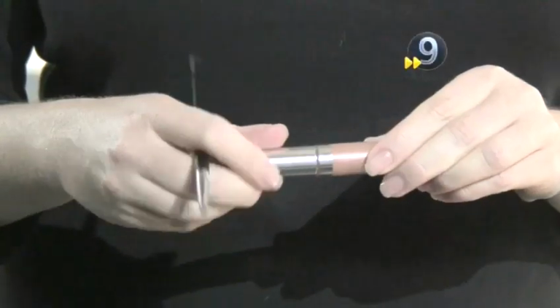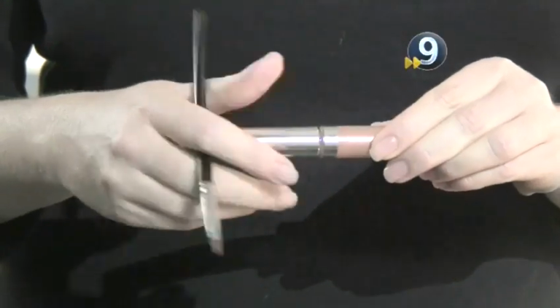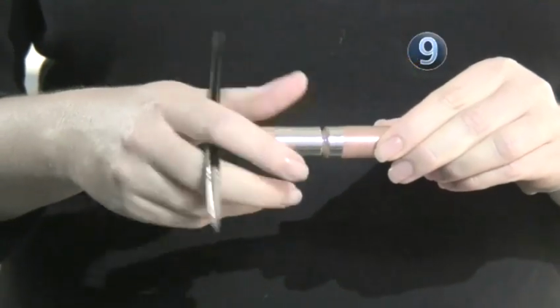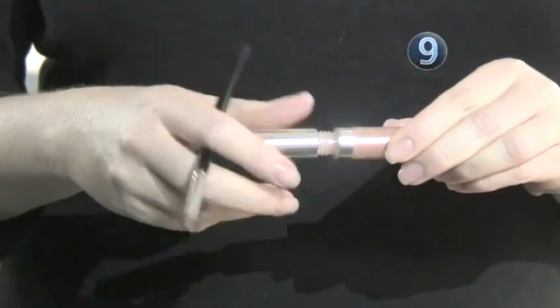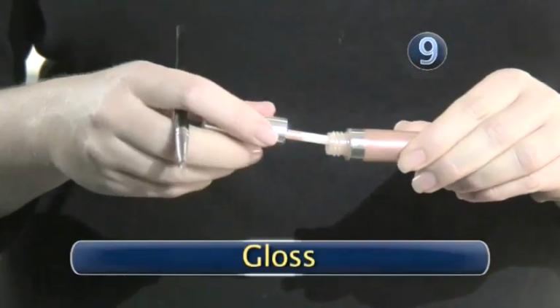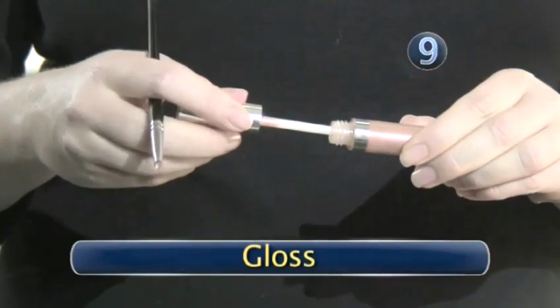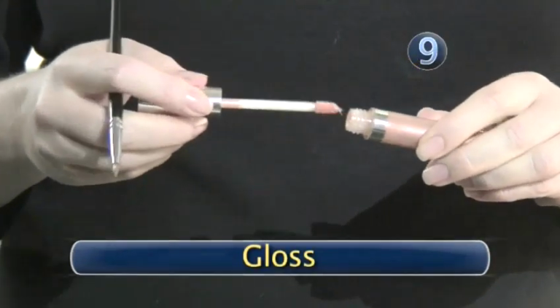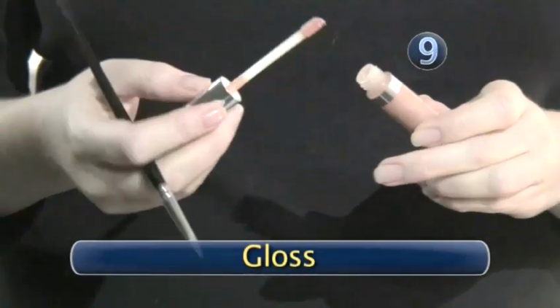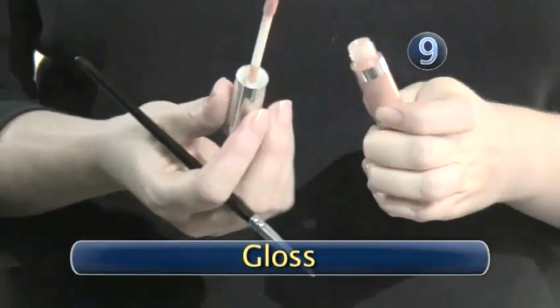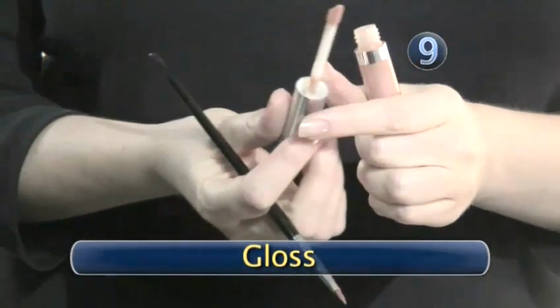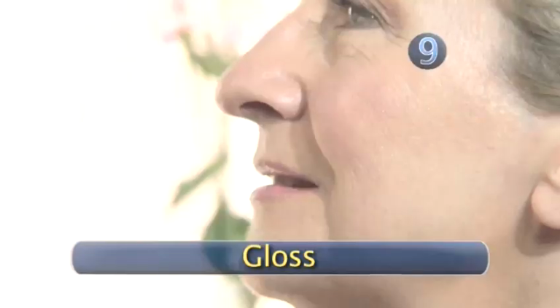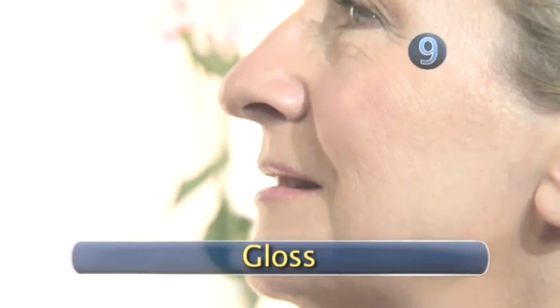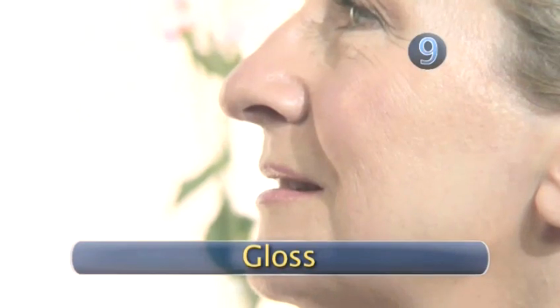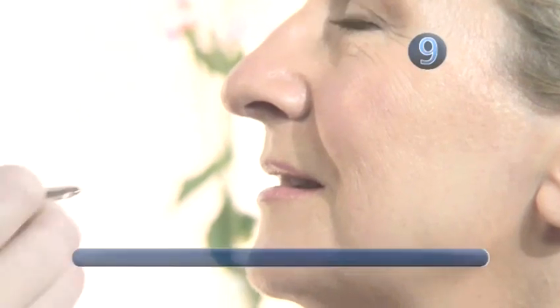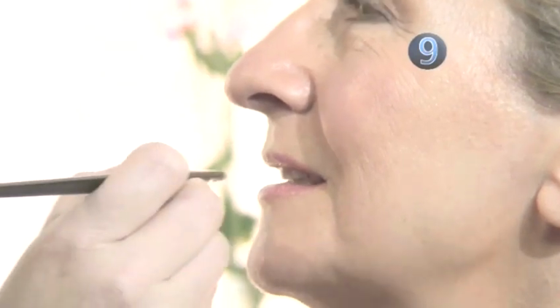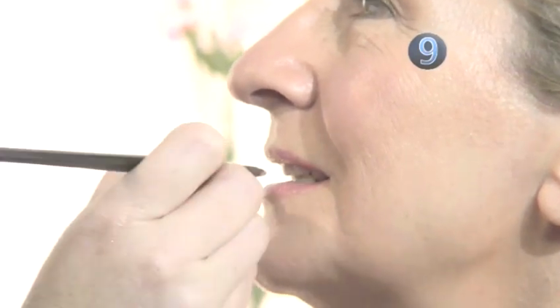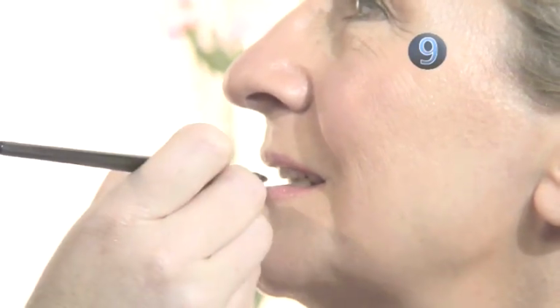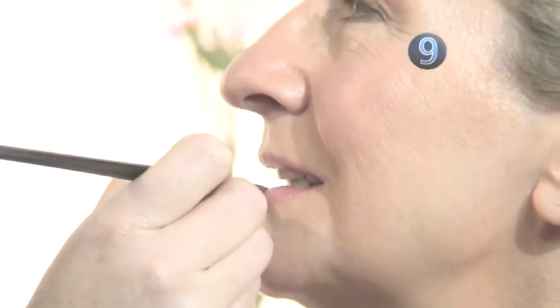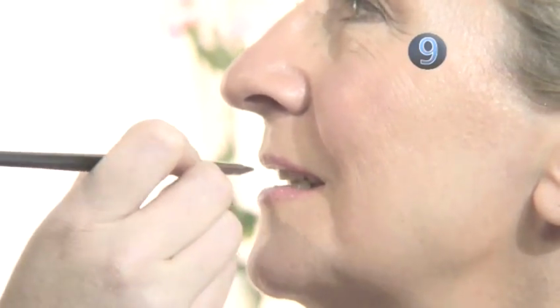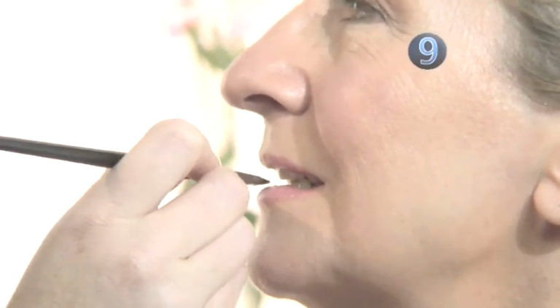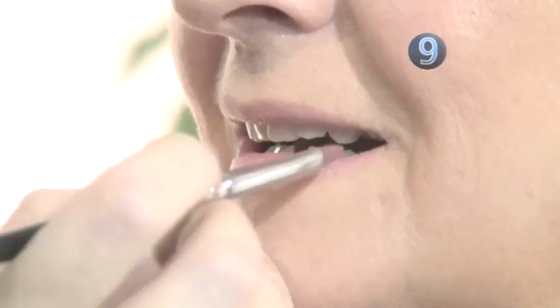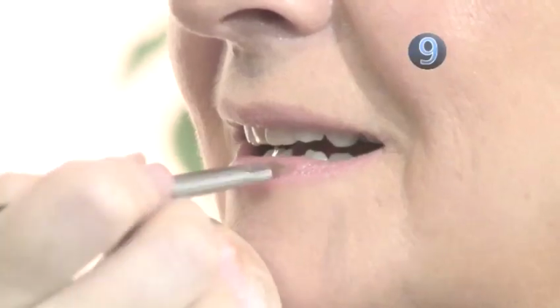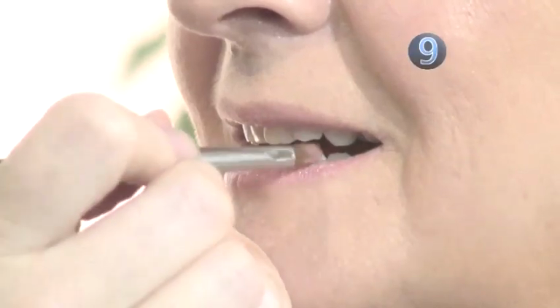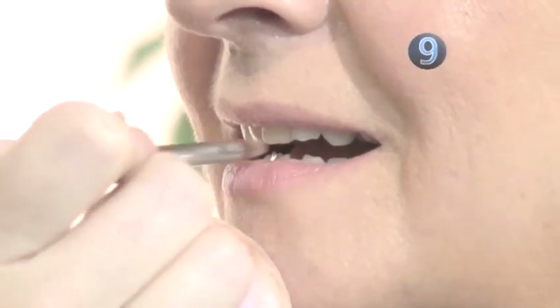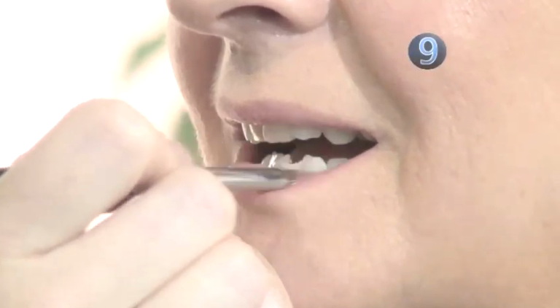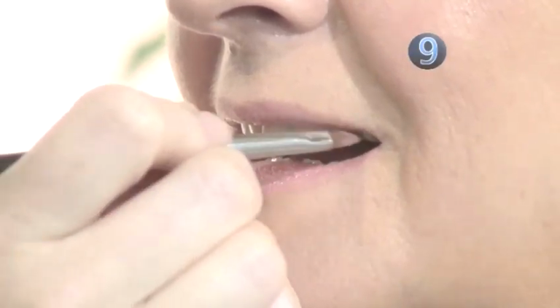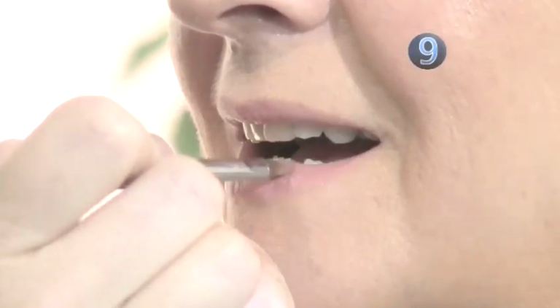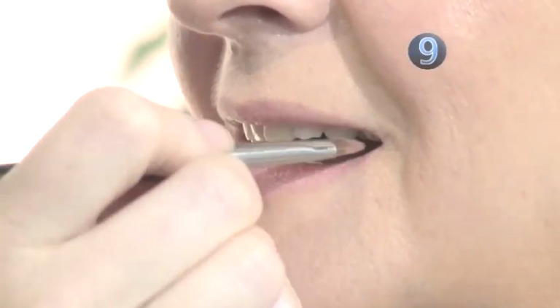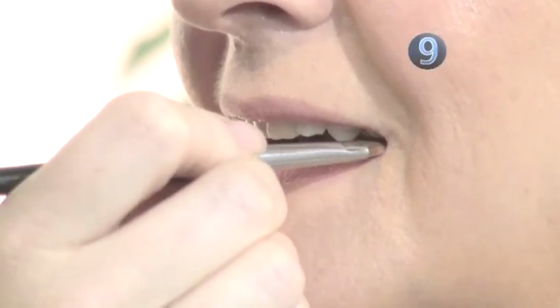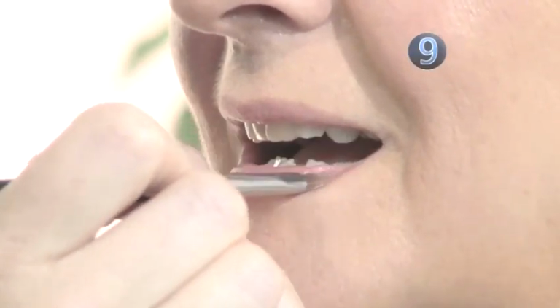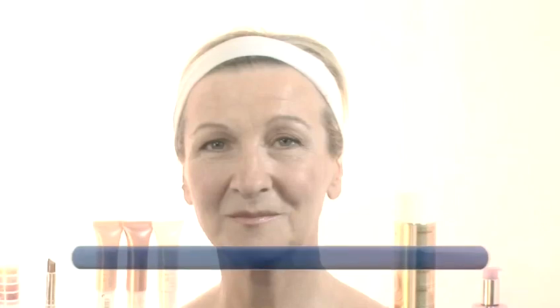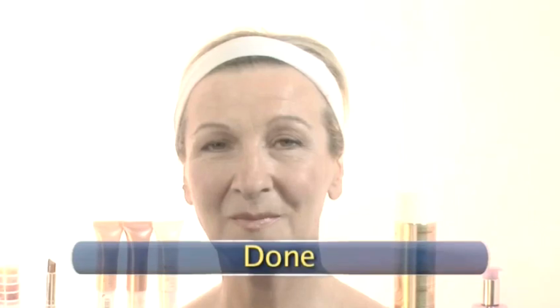Step 9: Gloss. A dab of gloss on the middle of the bottom lip will create the illusion of a fuller lip. Done.